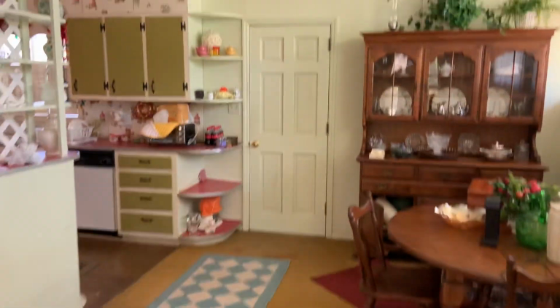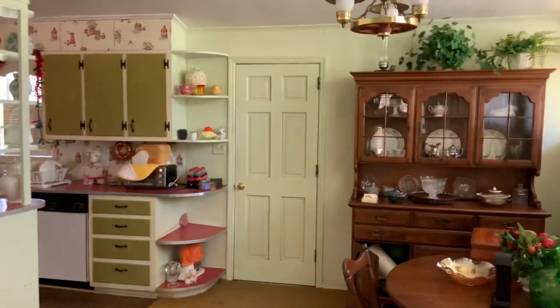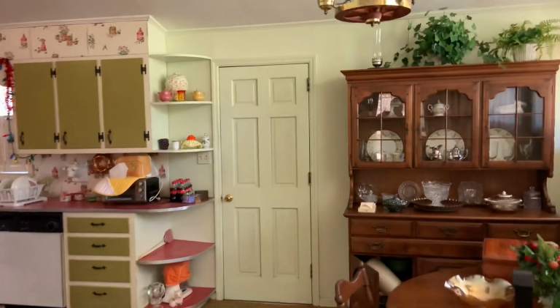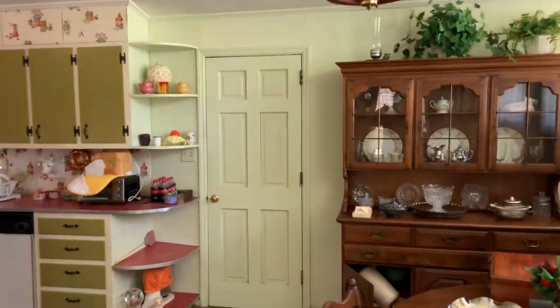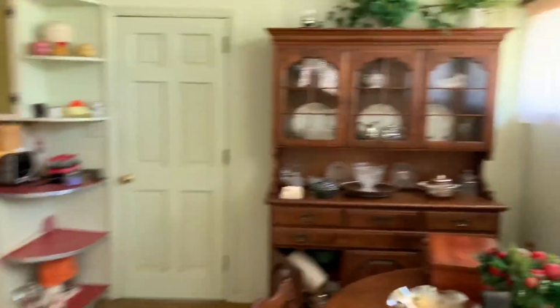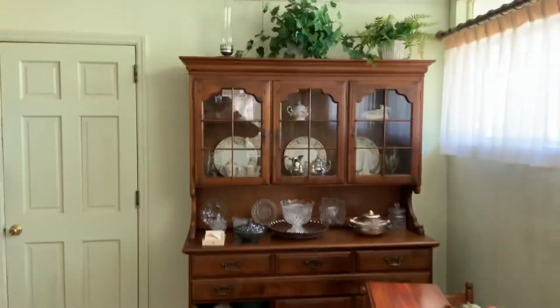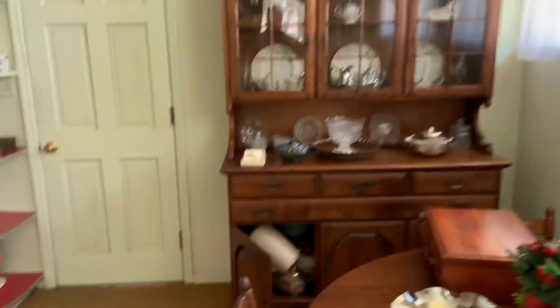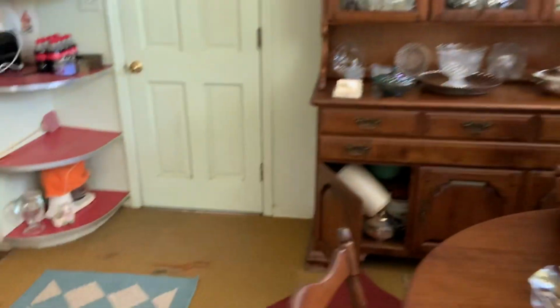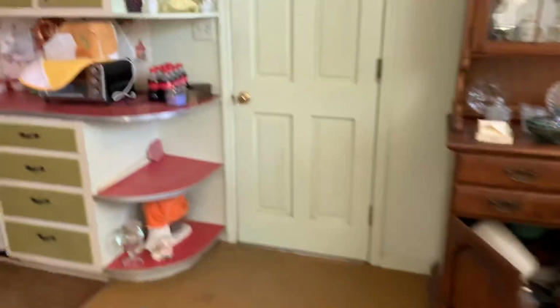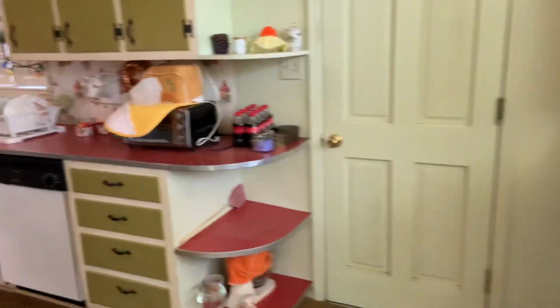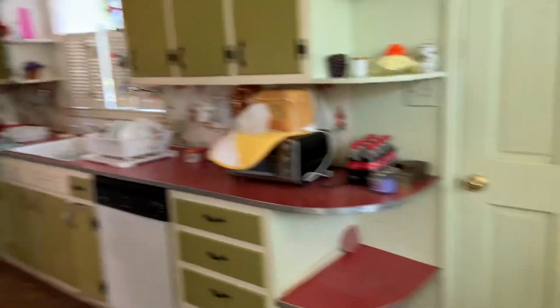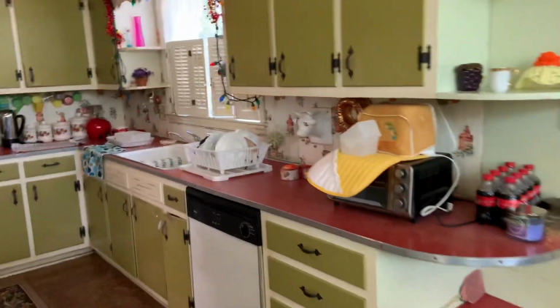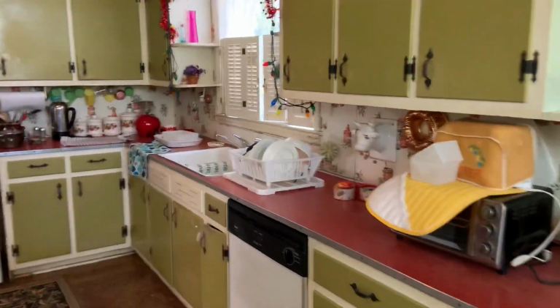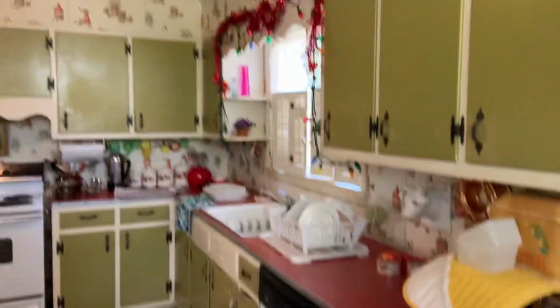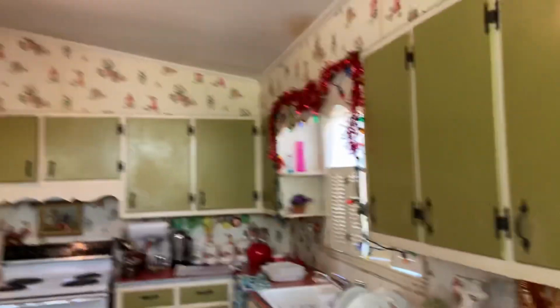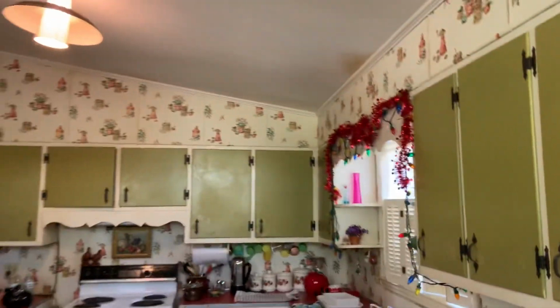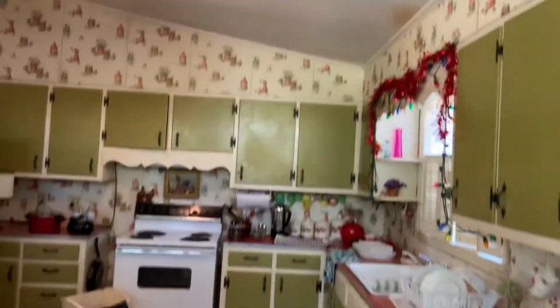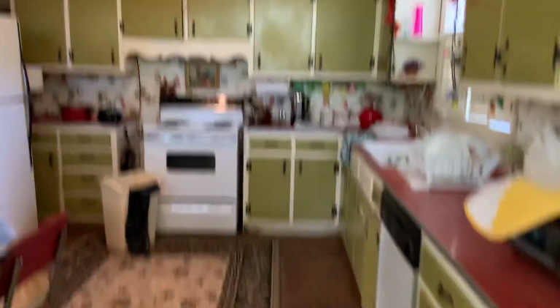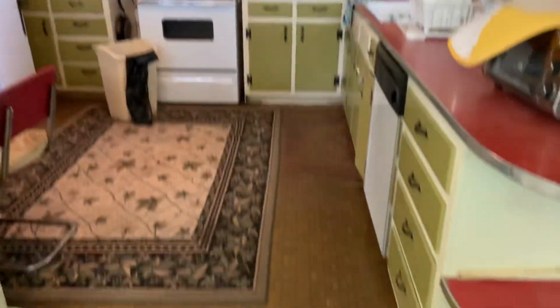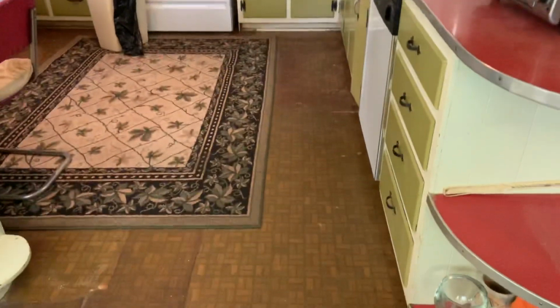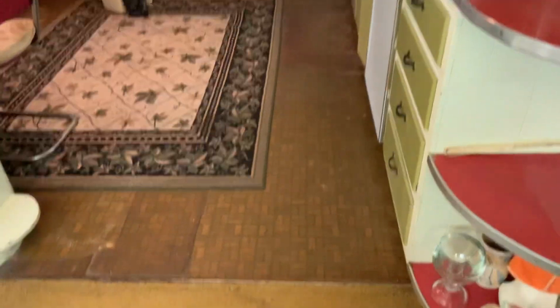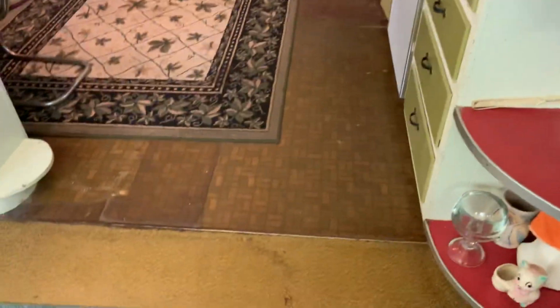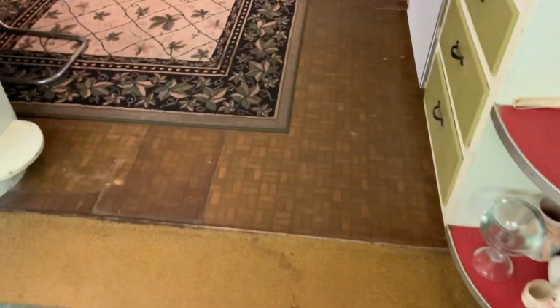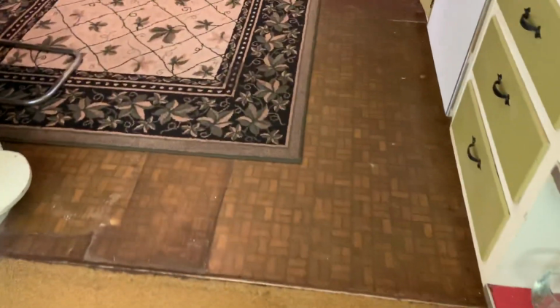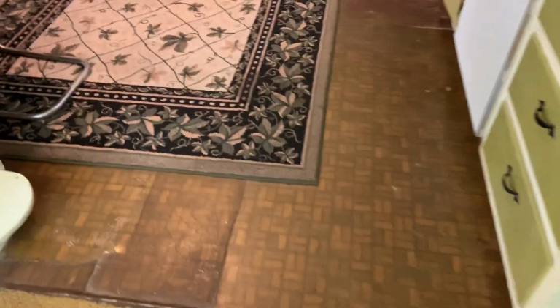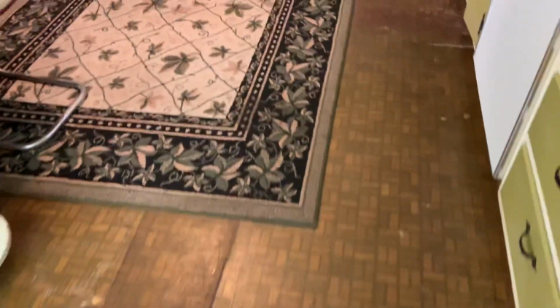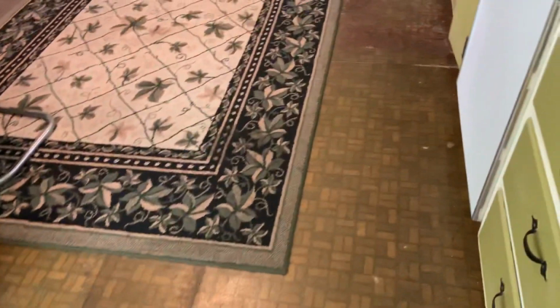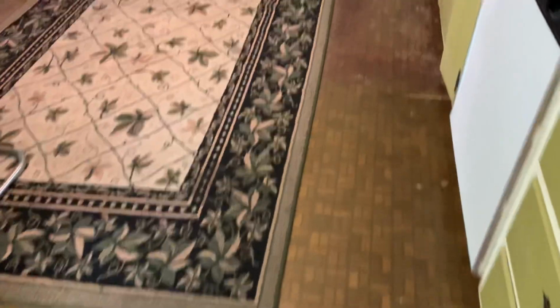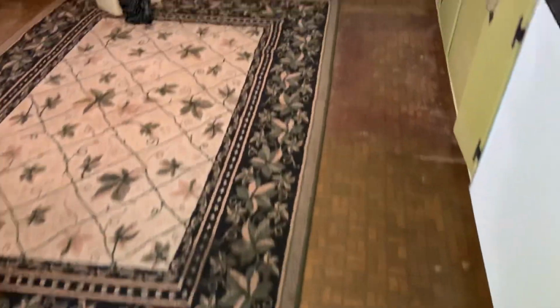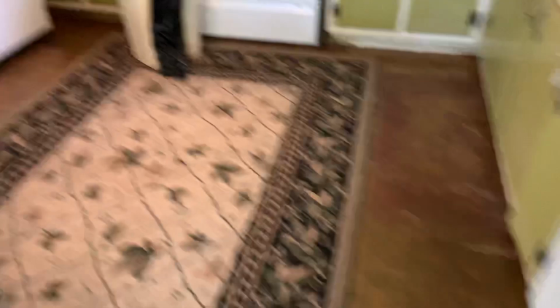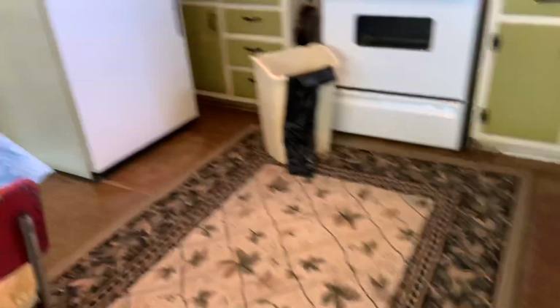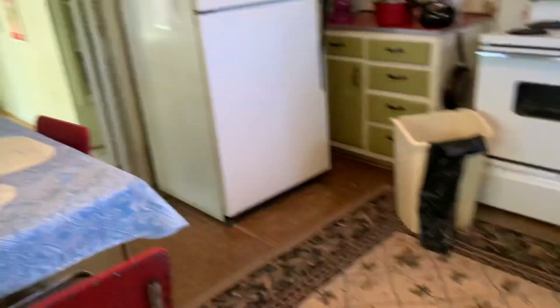Back door here goes out to a small deck. The kitchen is rather dated — wallpaper, and you've got some linoleum or asbestos tile down here that would need to come up.